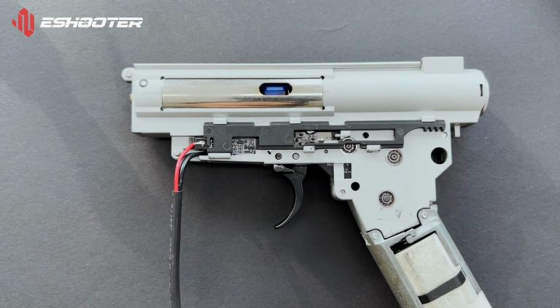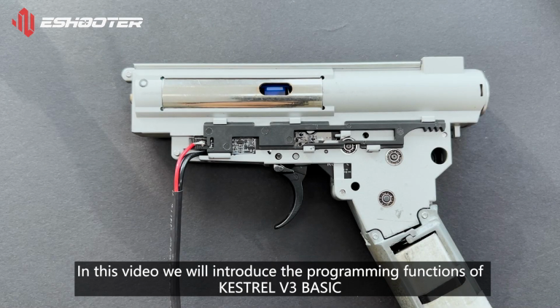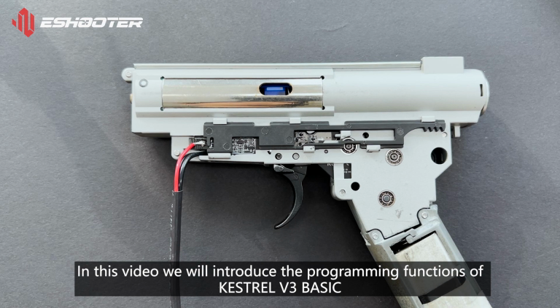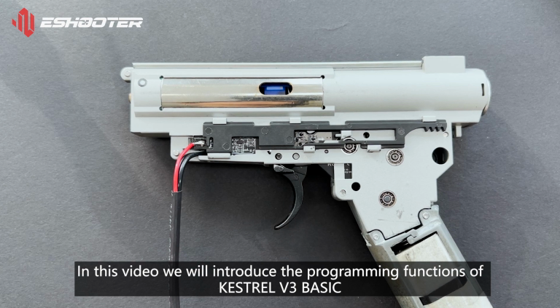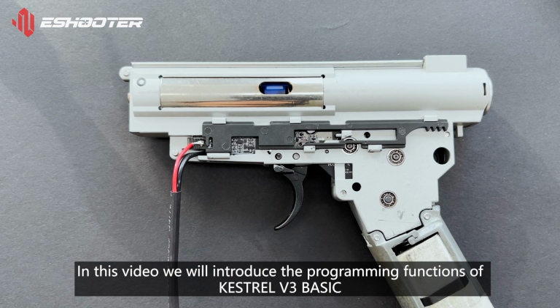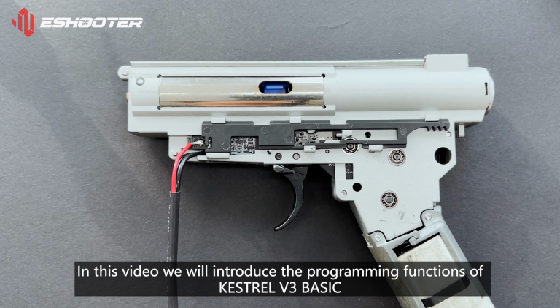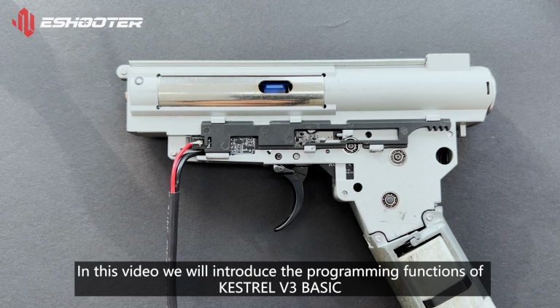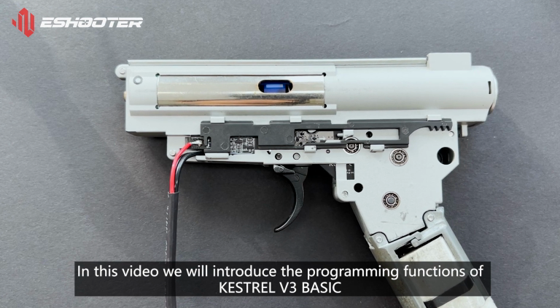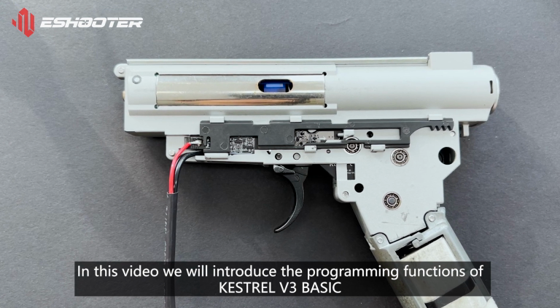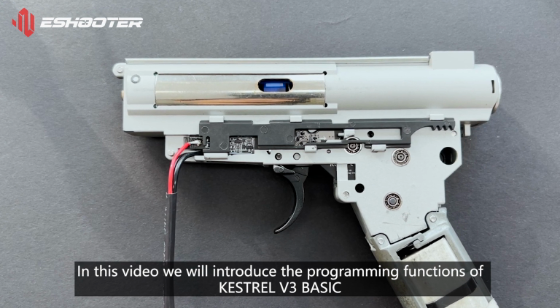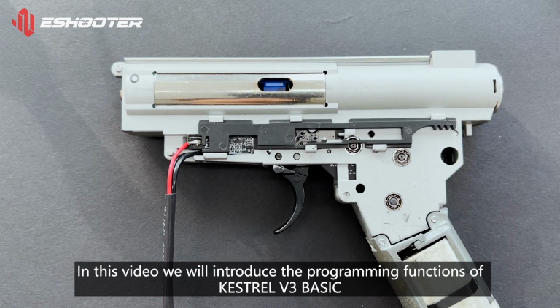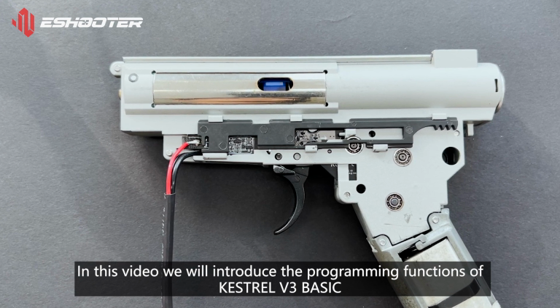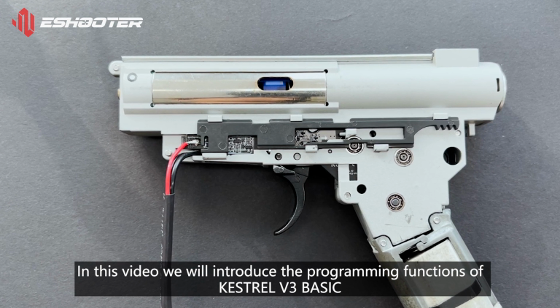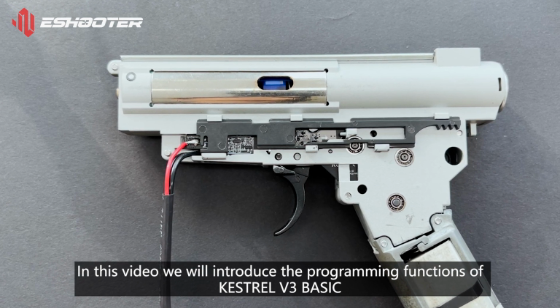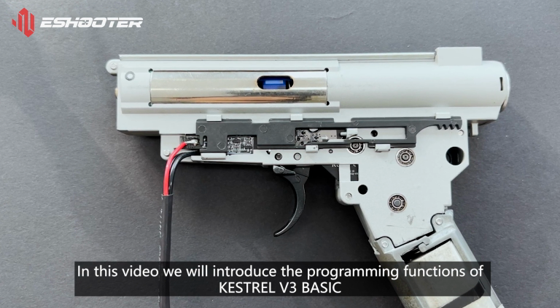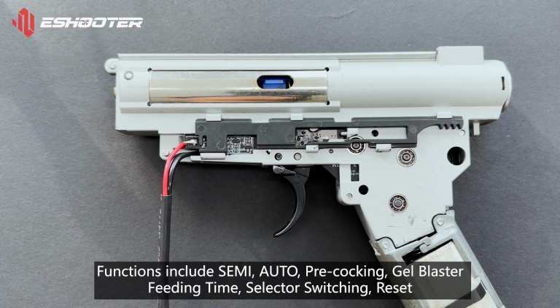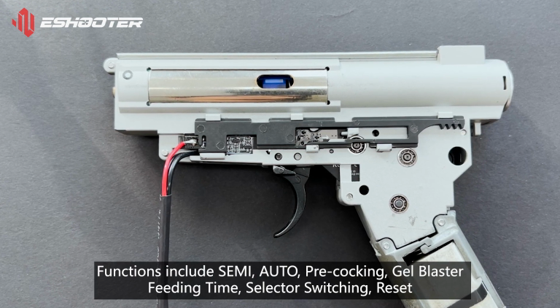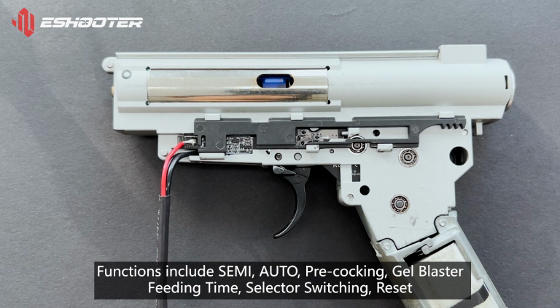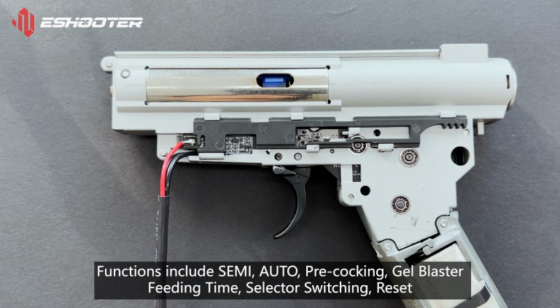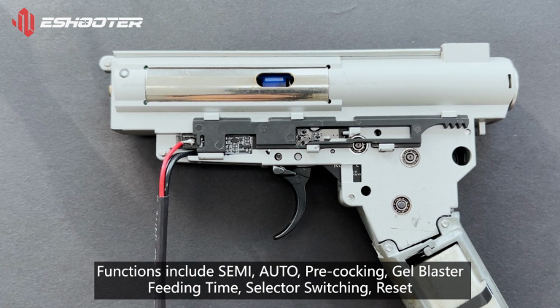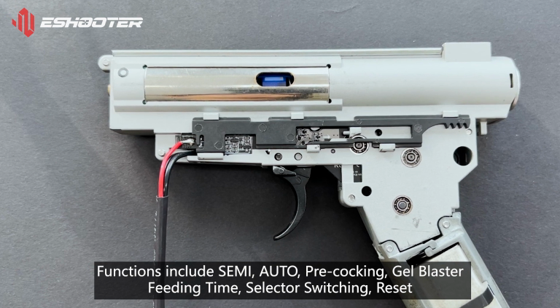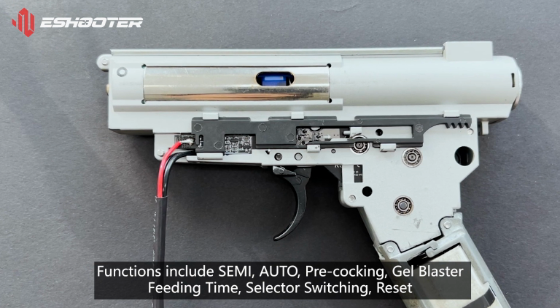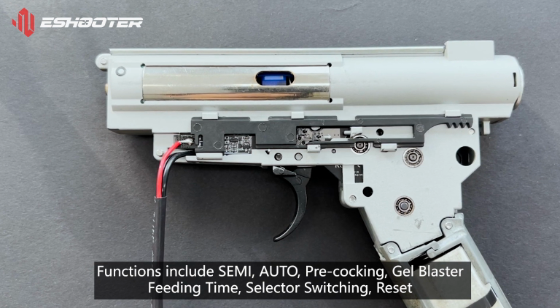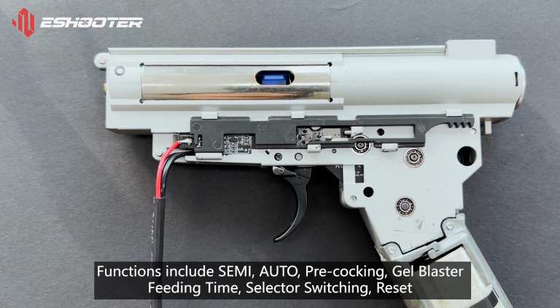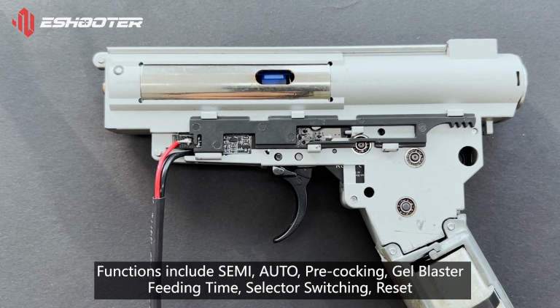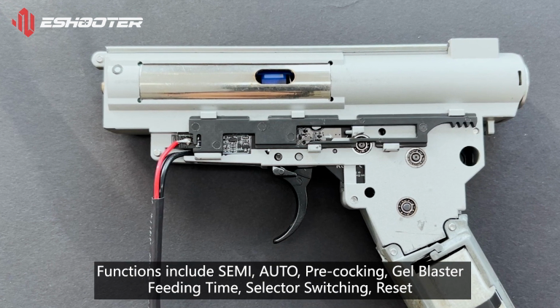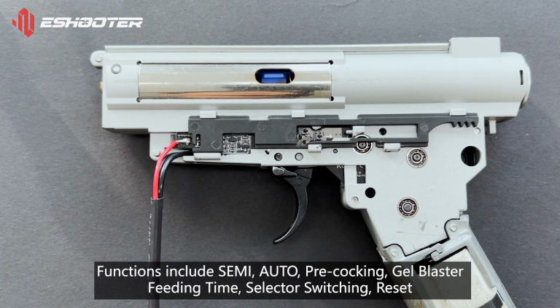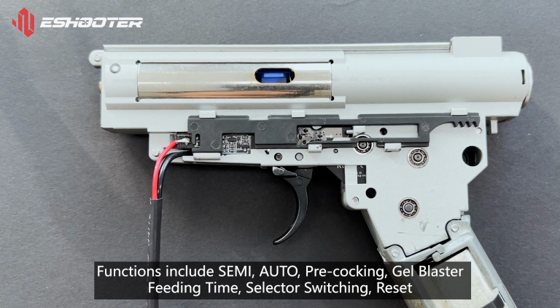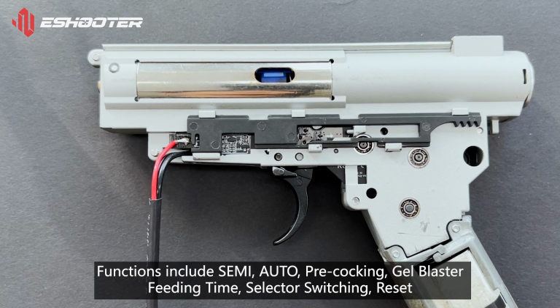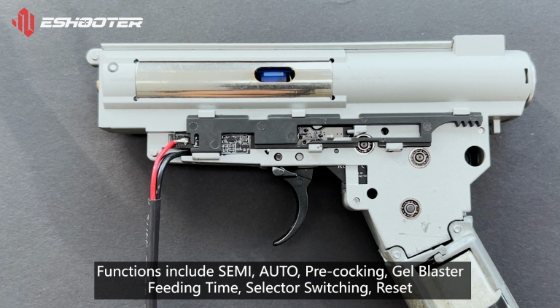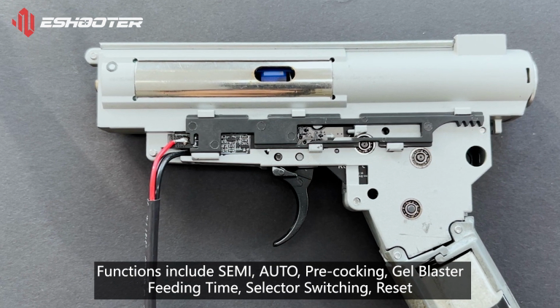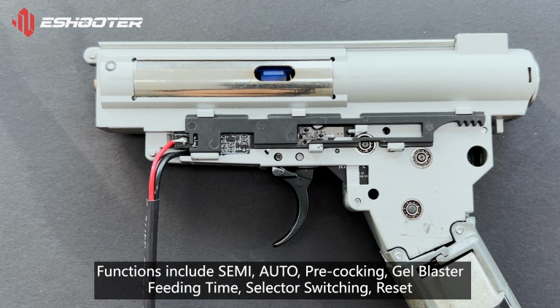In this video we will introduce the programming functions of Kestrel V3 Basic. Functions include Semi, Auto, Pre-Cocking, Gel Blaster Feeding Time, Selector Switching, and Reset.